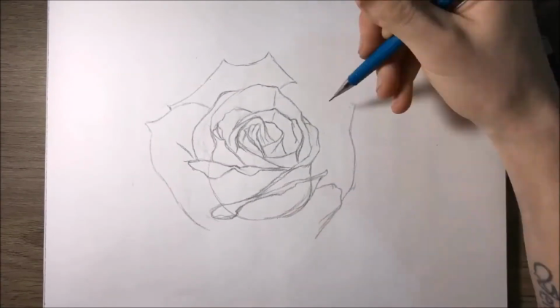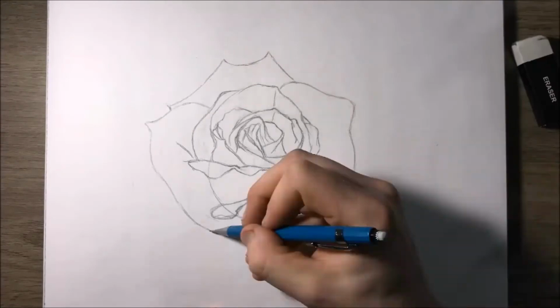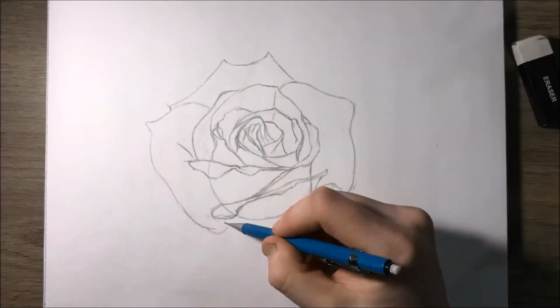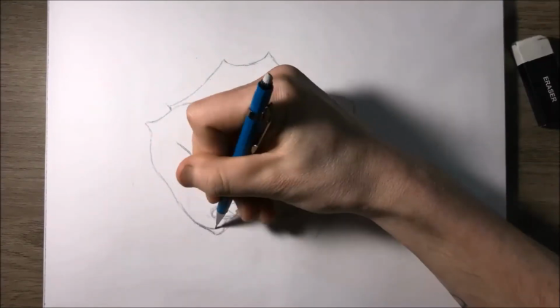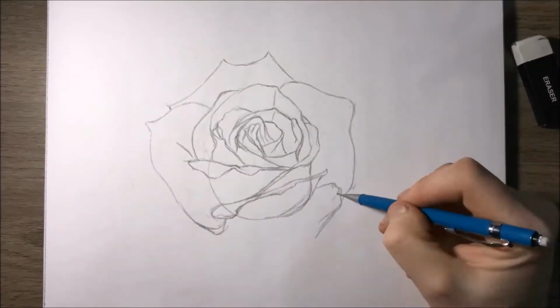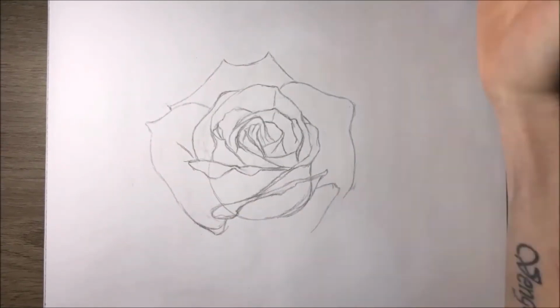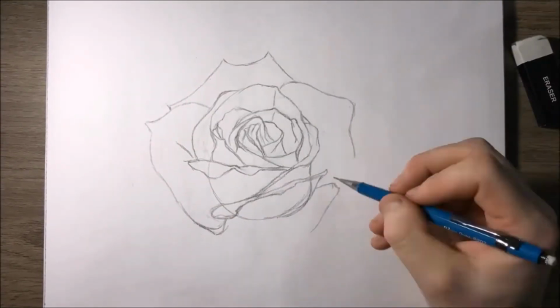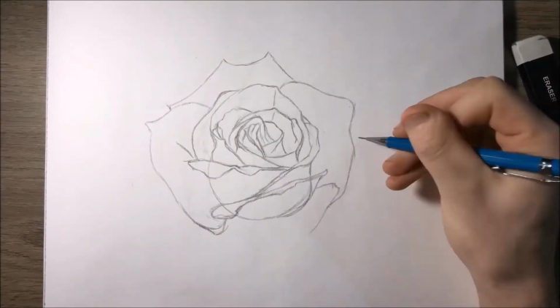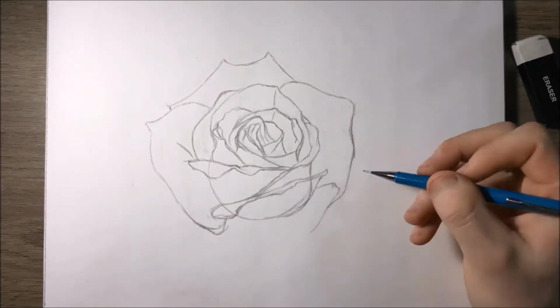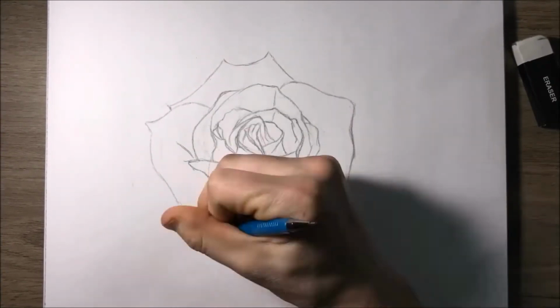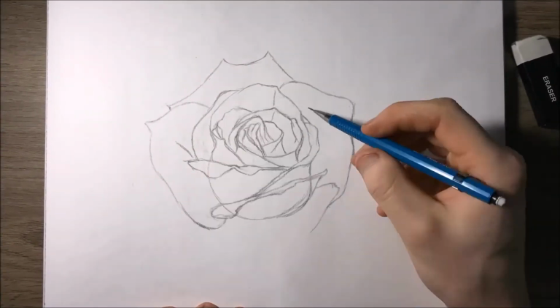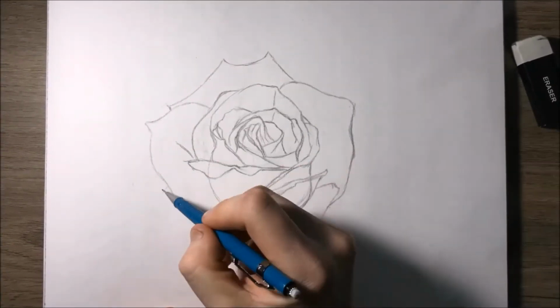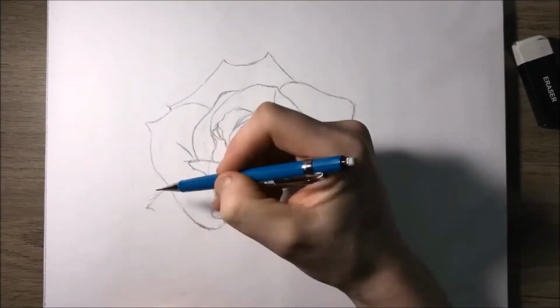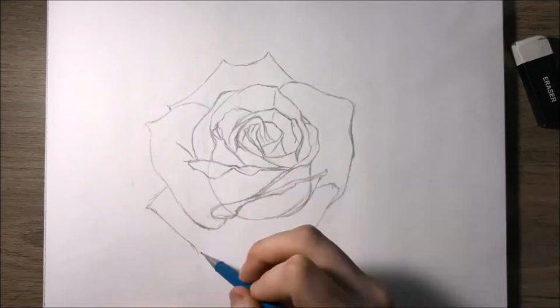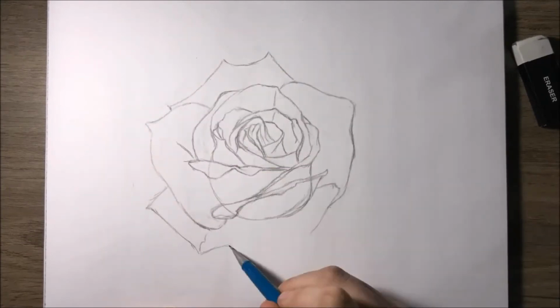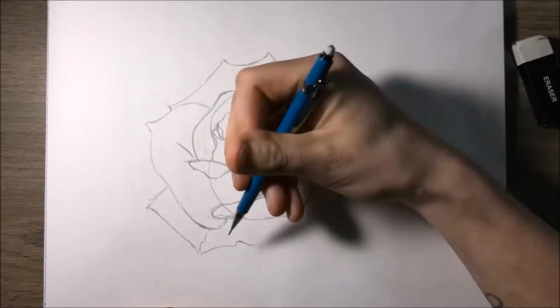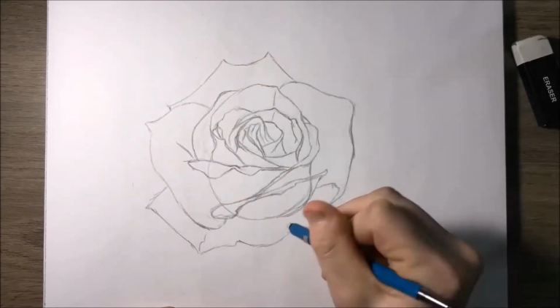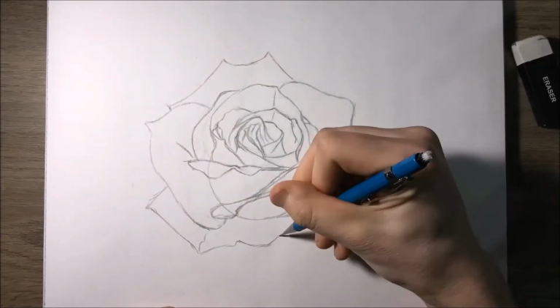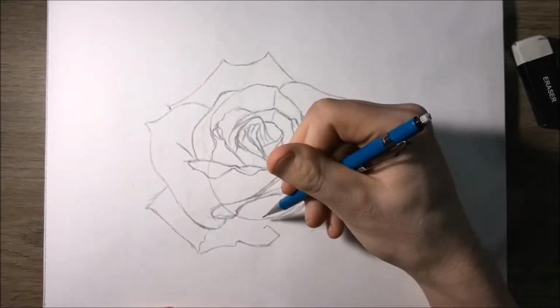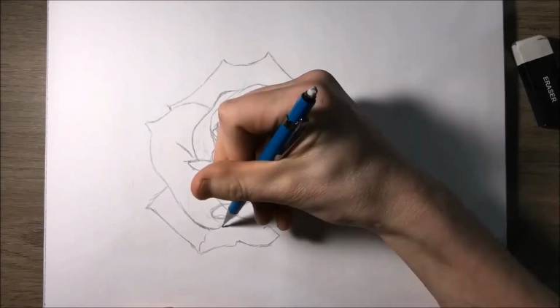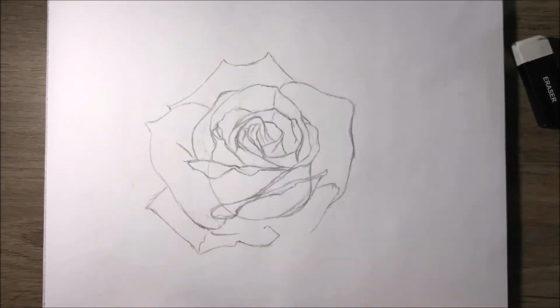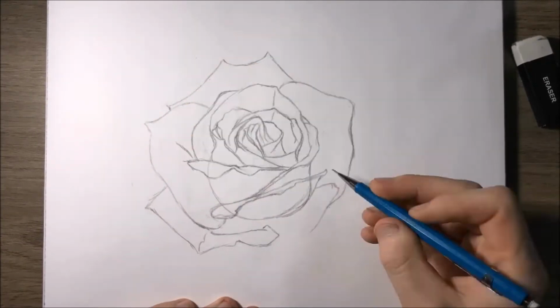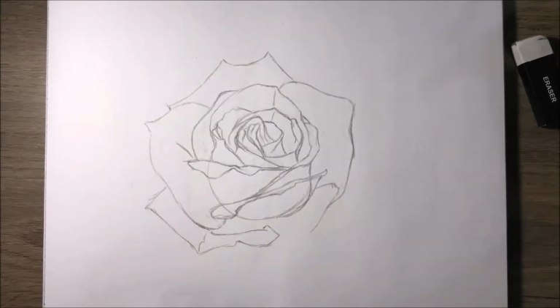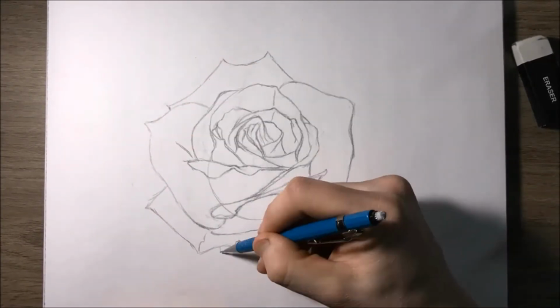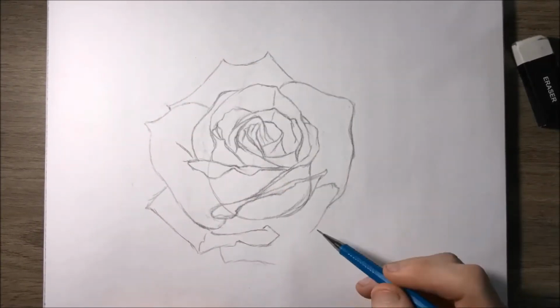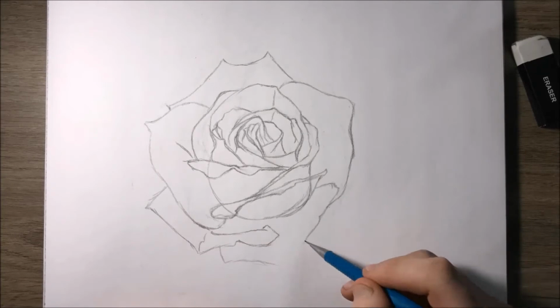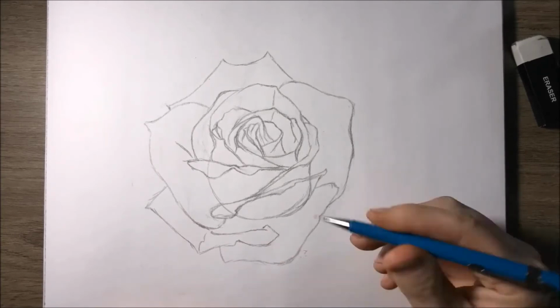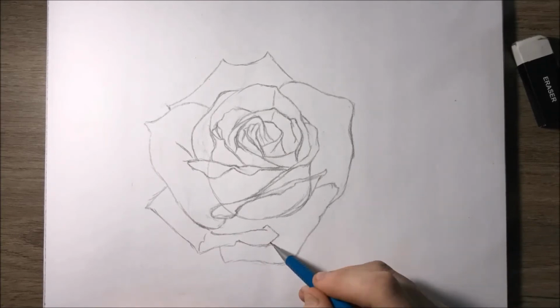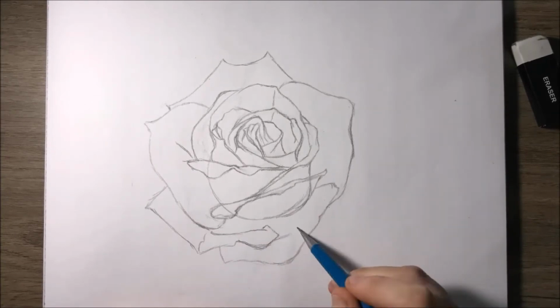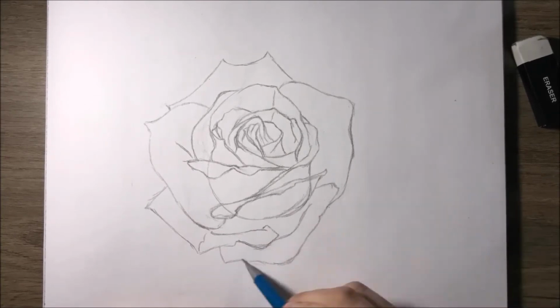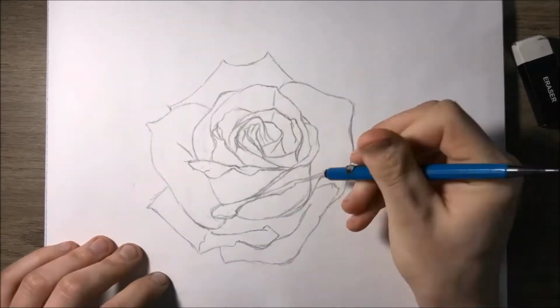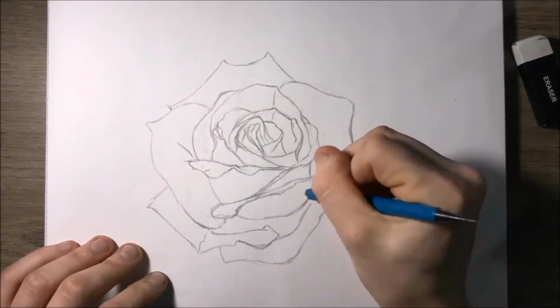I started out the drawing with a mechanical pencil just to get some rough outlines and make some marks where I was going to be doing my shading later on. After the mechanical pencil, I moved on to my various Prismacolor illustration pens.